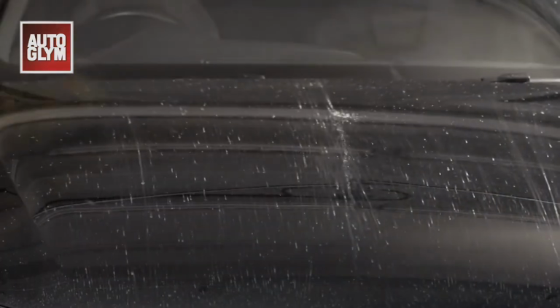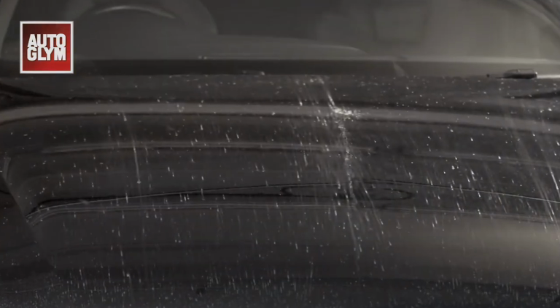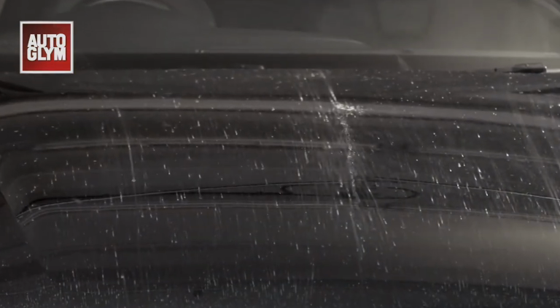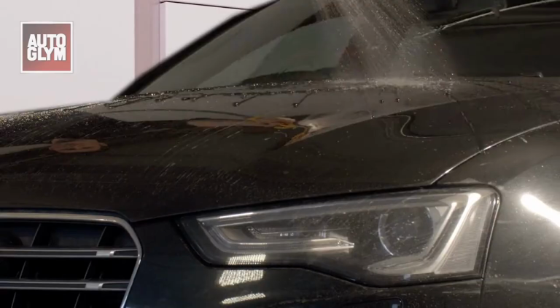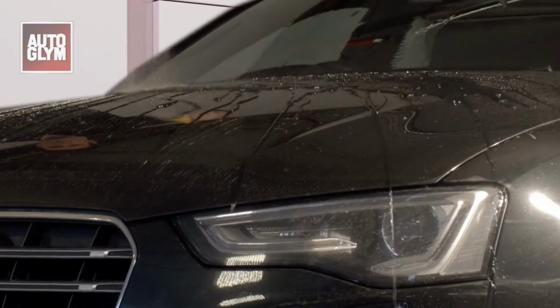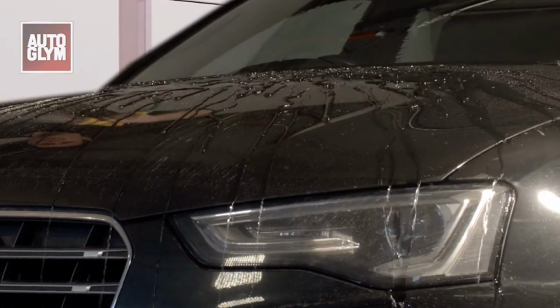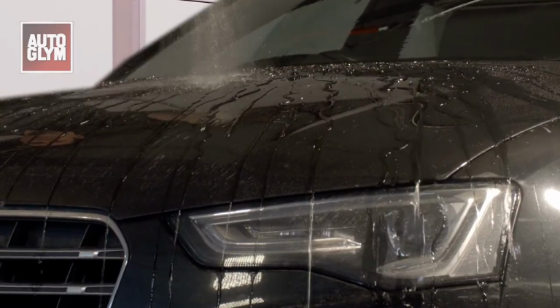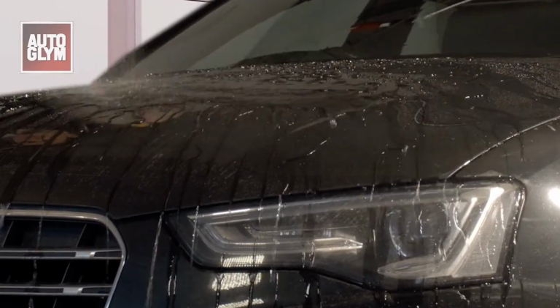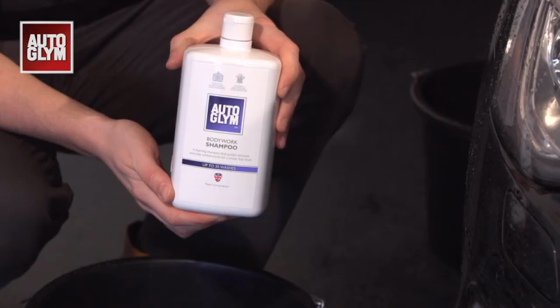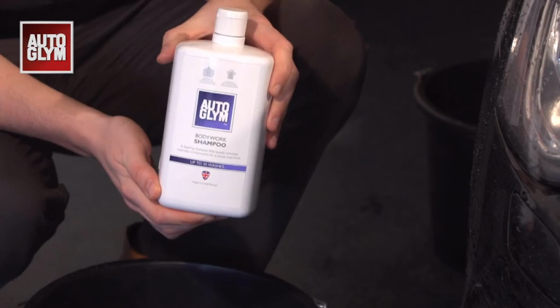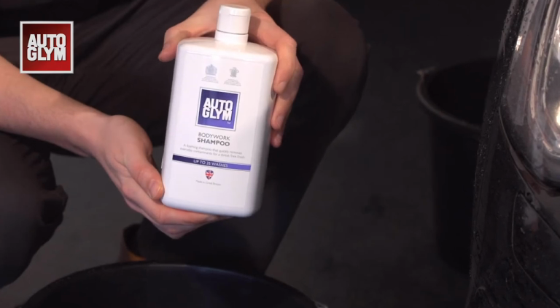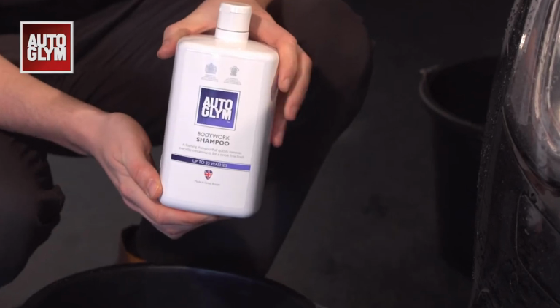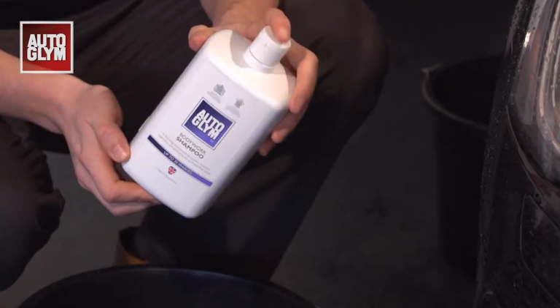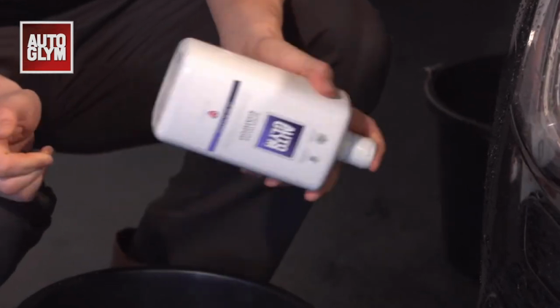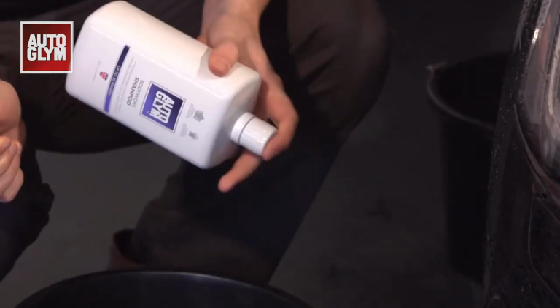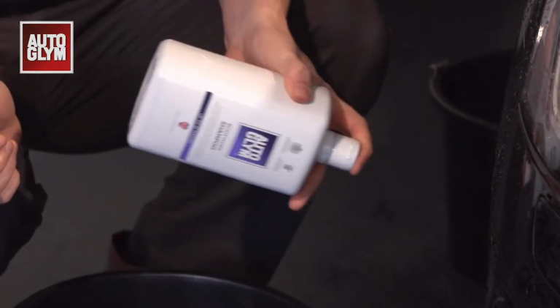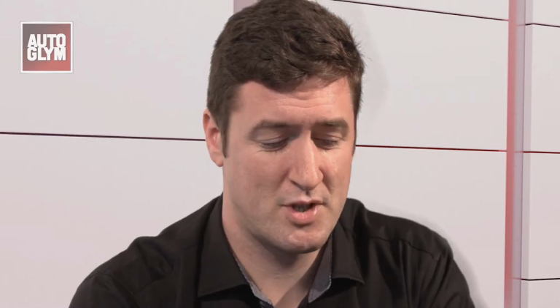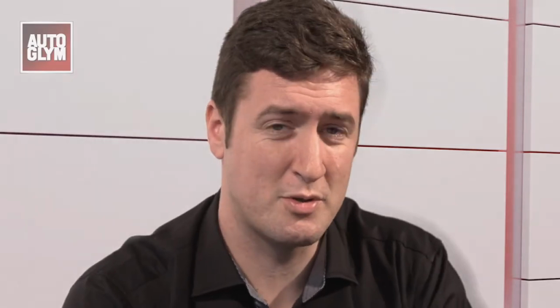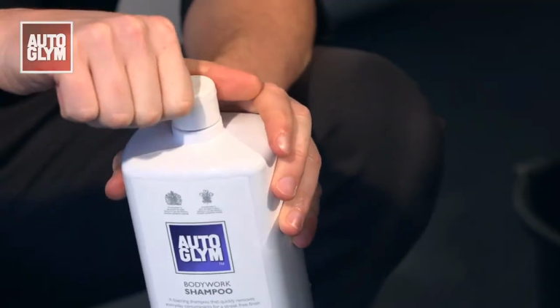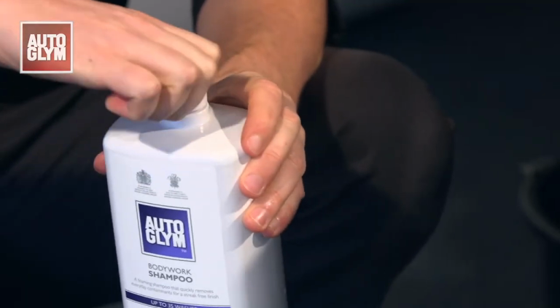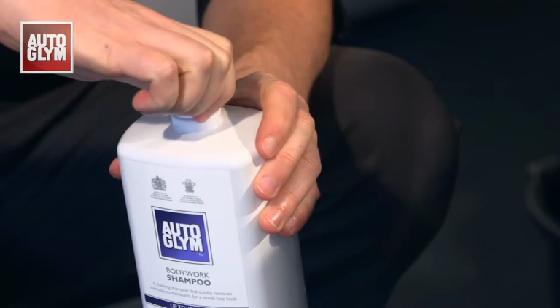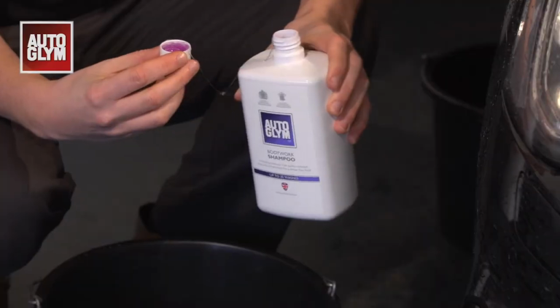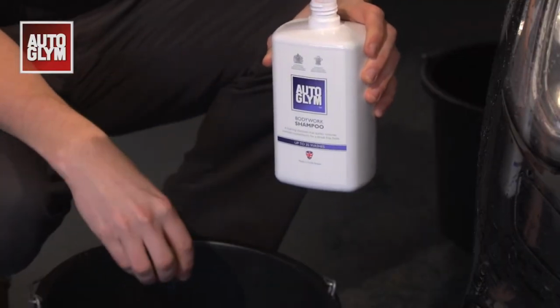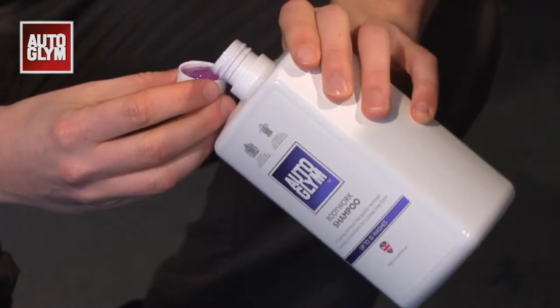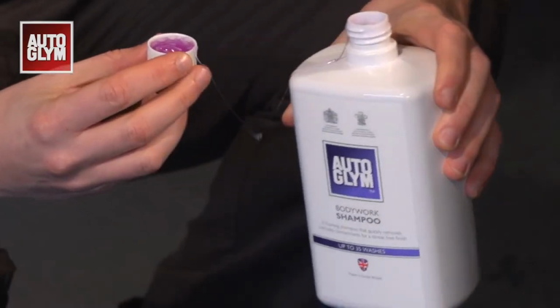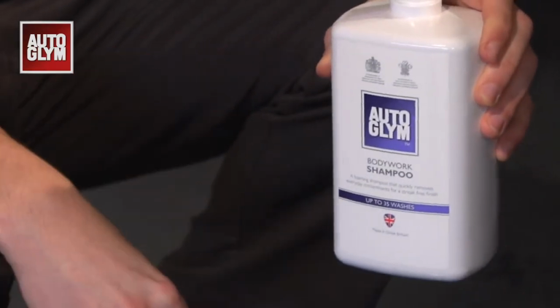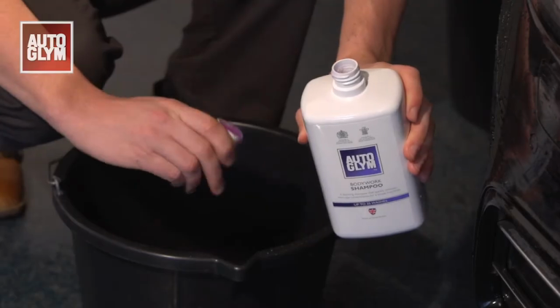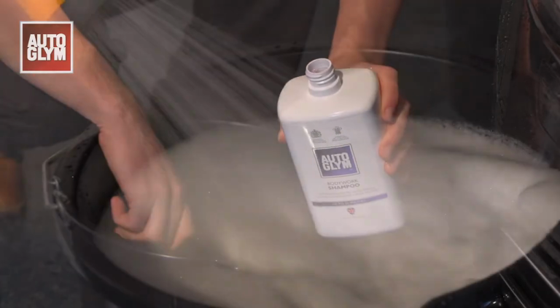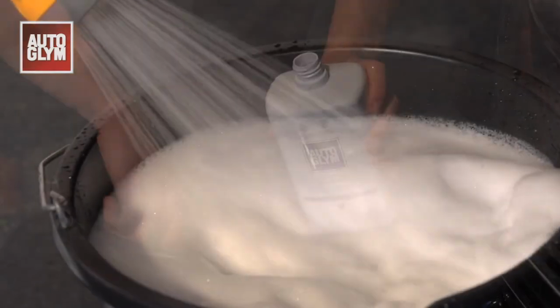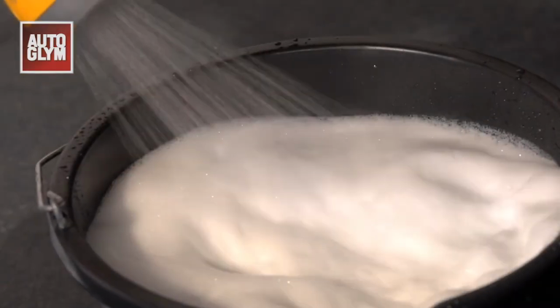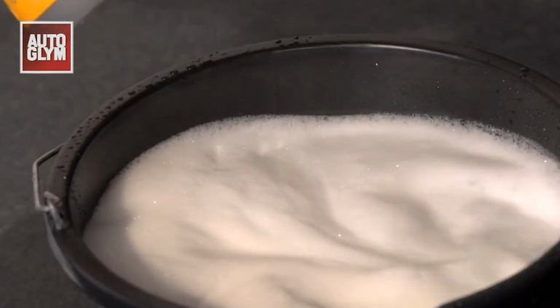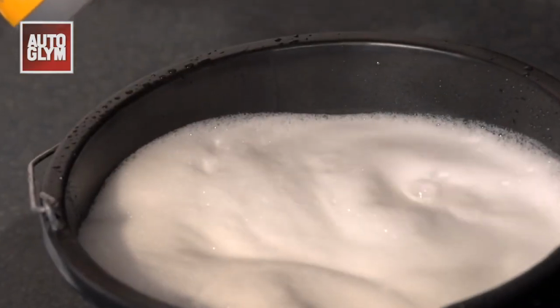Before we begin we need to give the car a quick rinse. A one litre bottle like this will give you 35 washes. Shake the bottle well then add three capfuls to a bucket, then add 10 litres of warm or cold water.